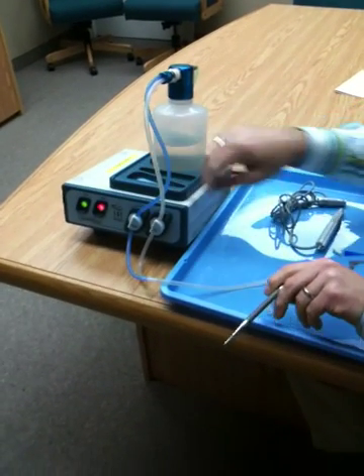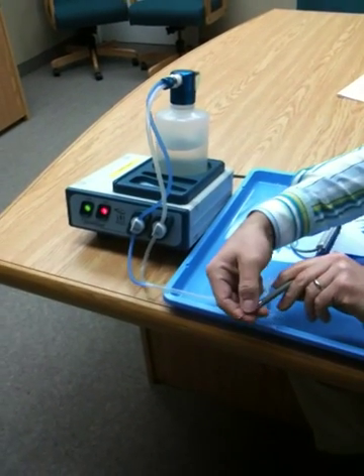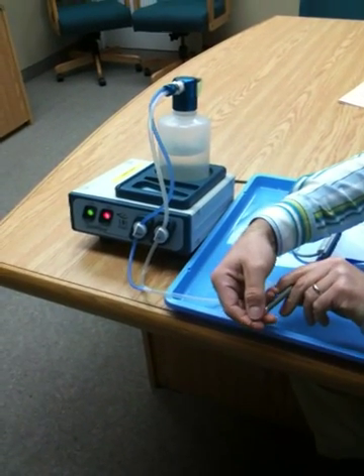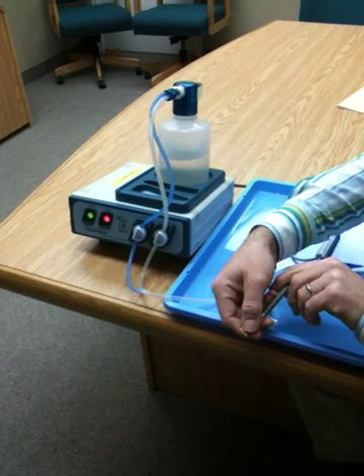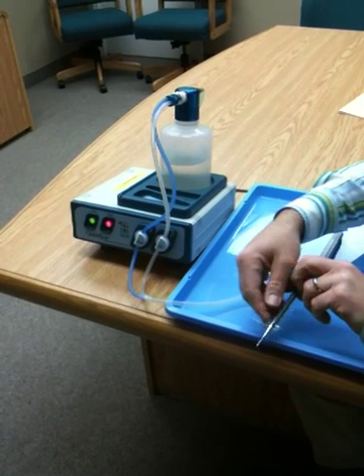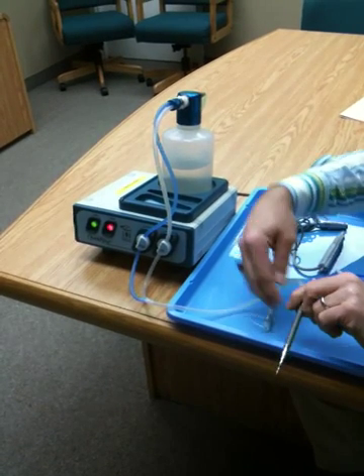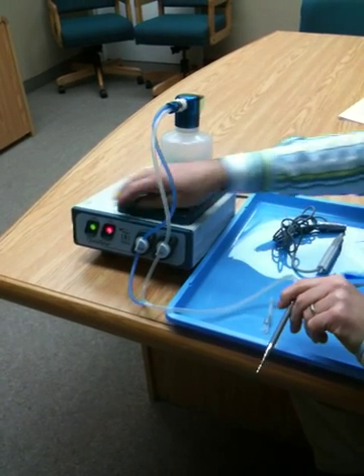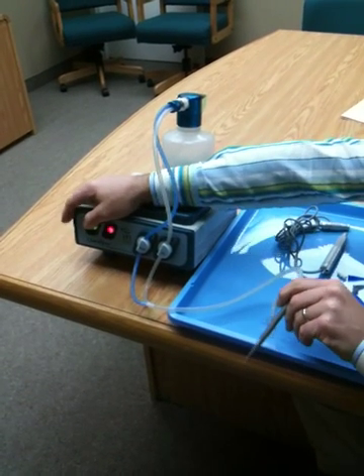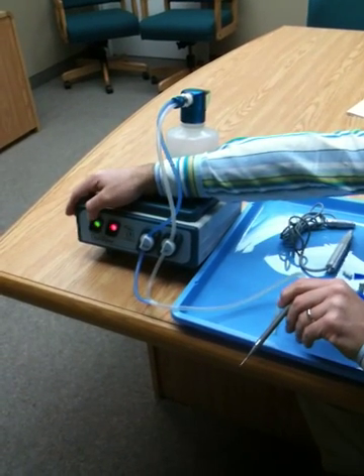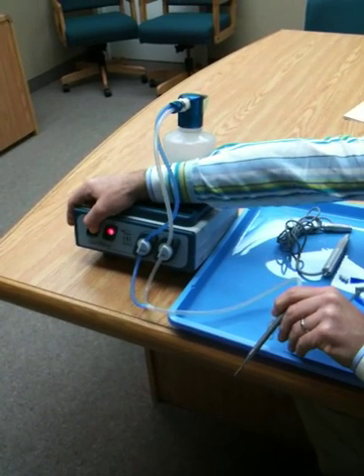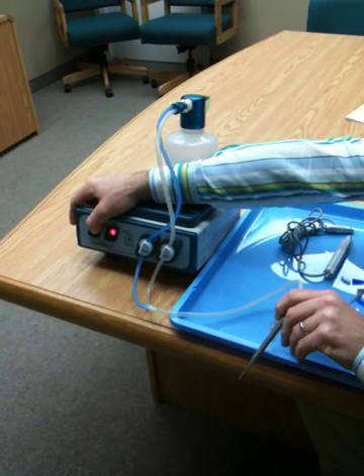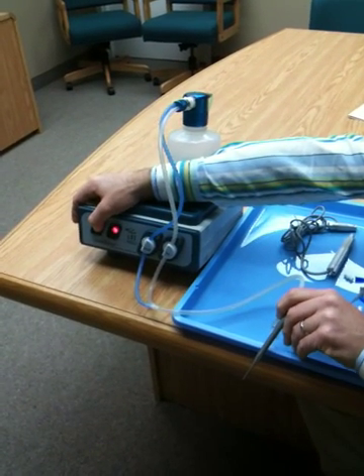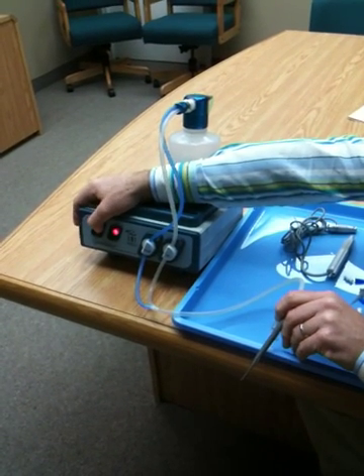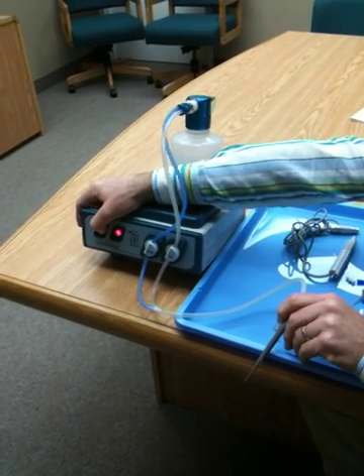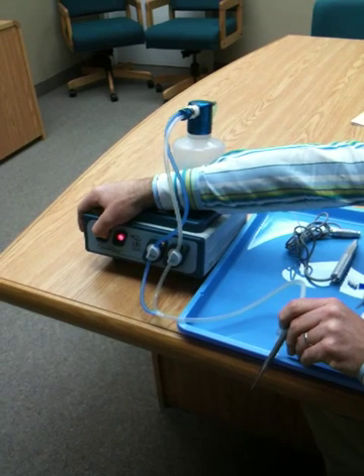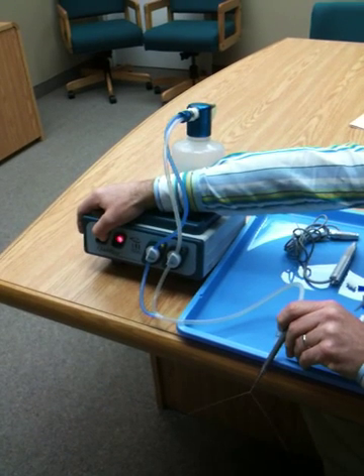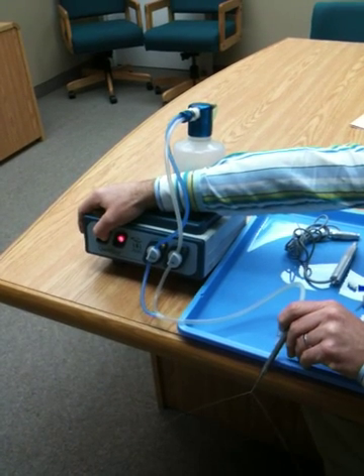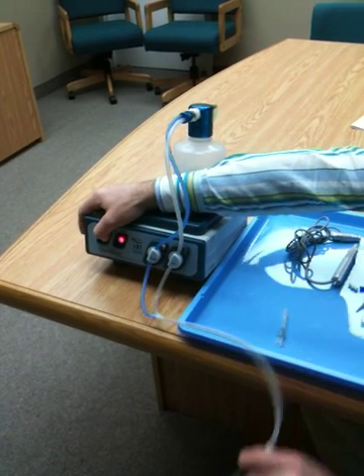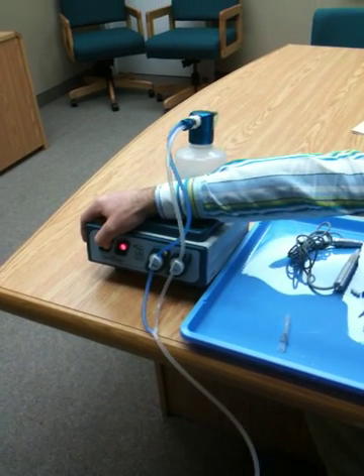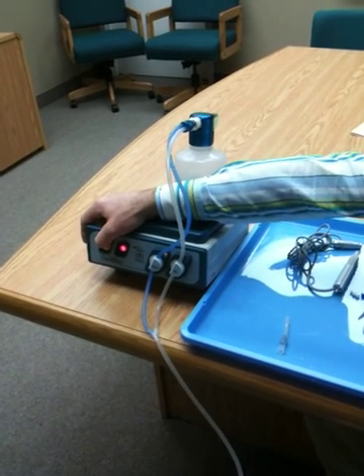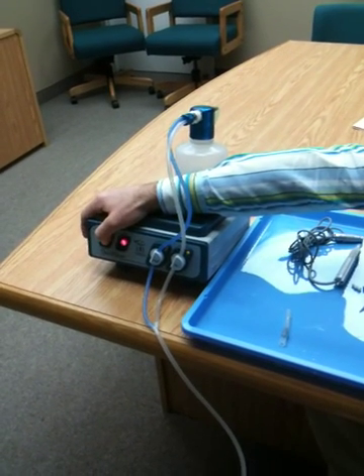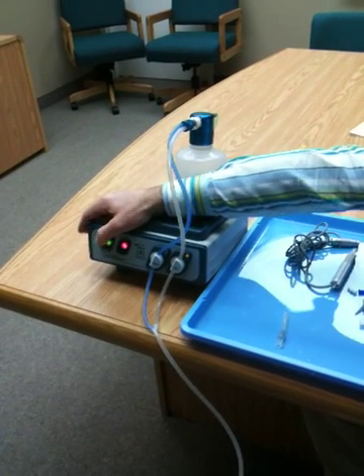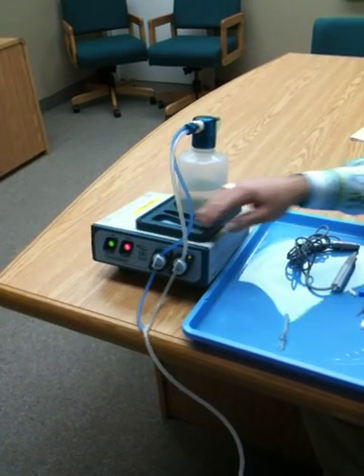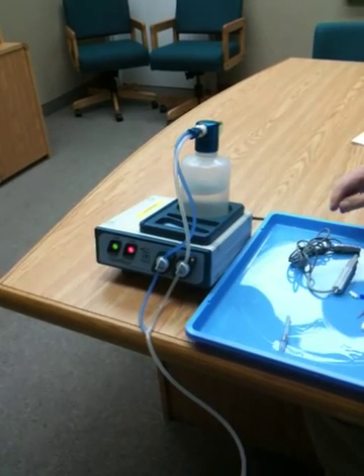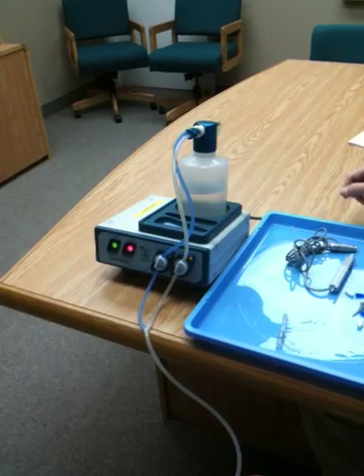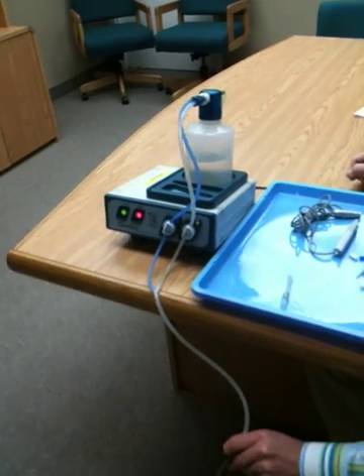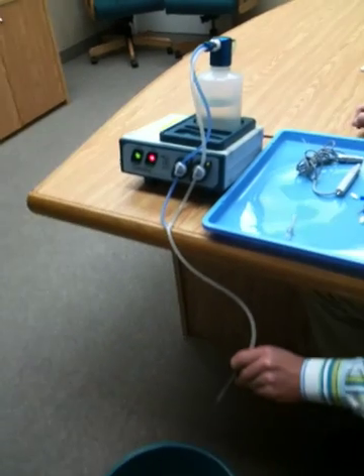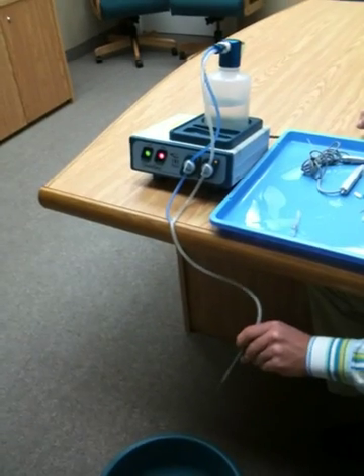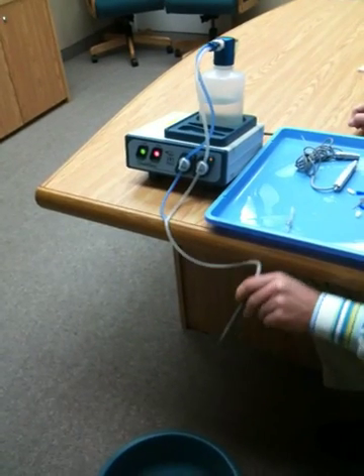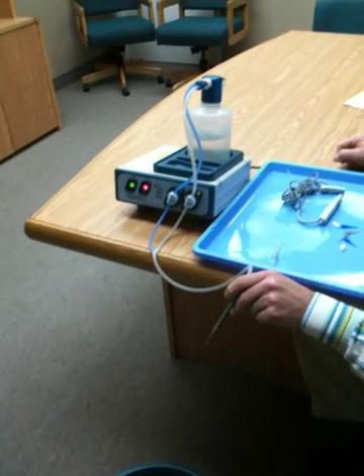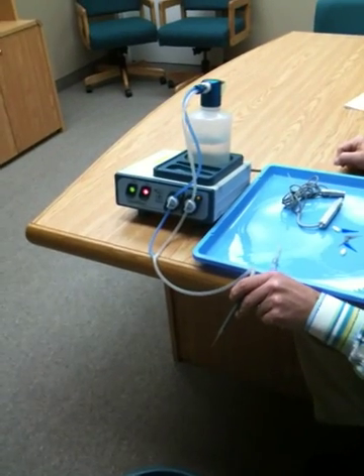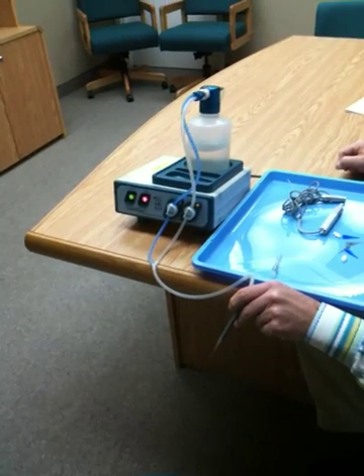Otherwise you're going to get fluid backing up, so we would recommend one or two seconds depending on the size of the gauge of the opening.